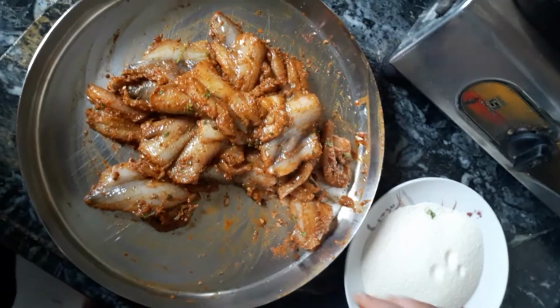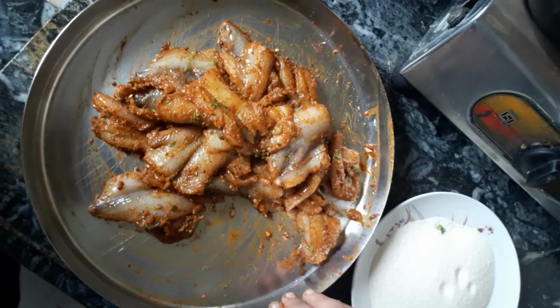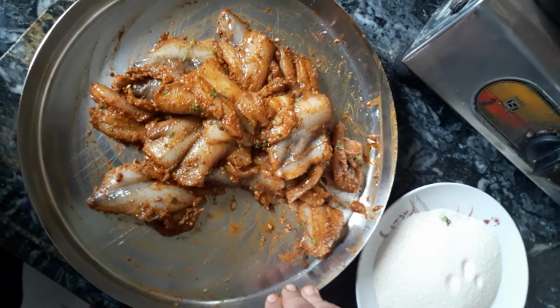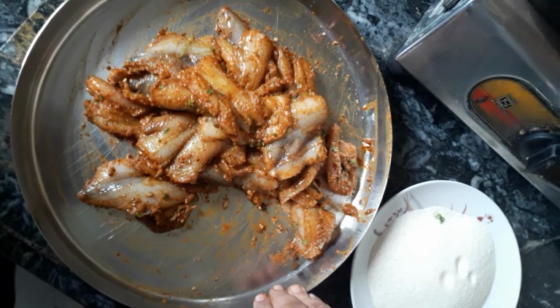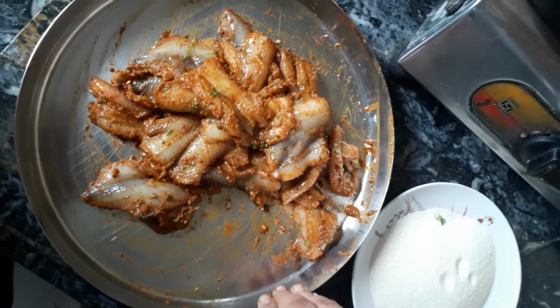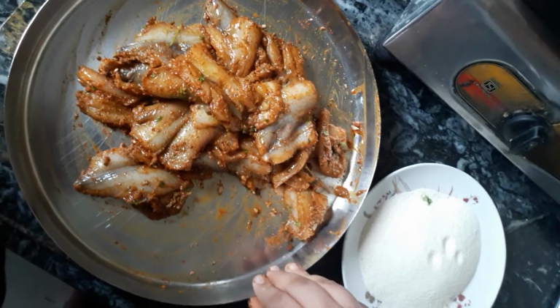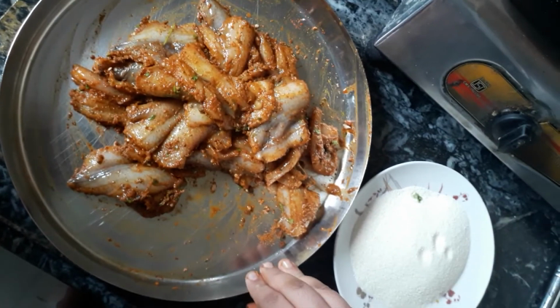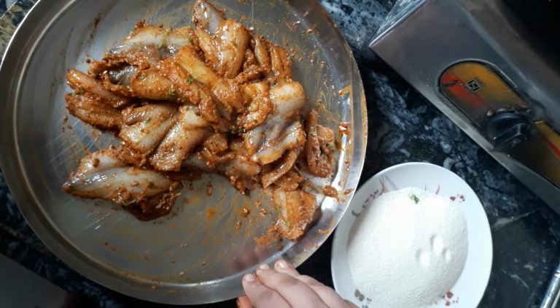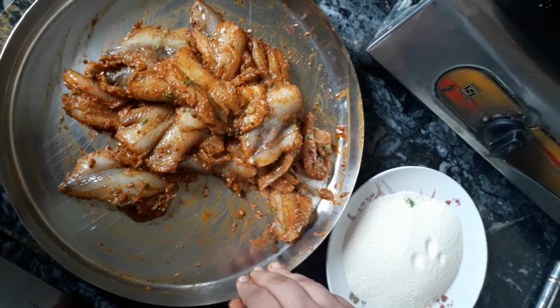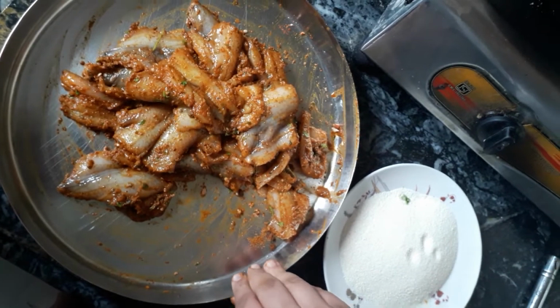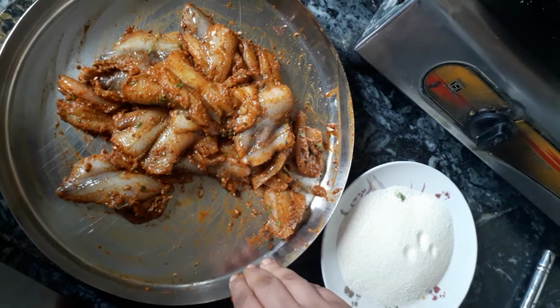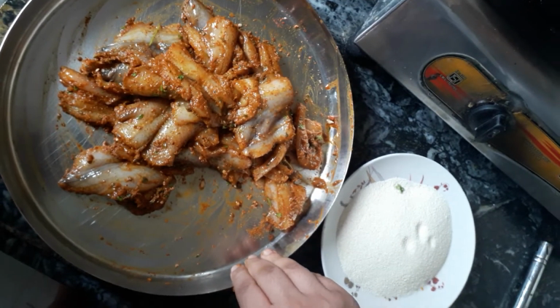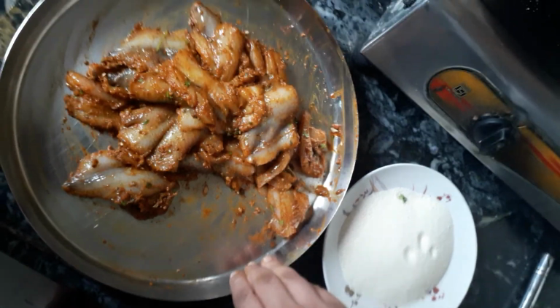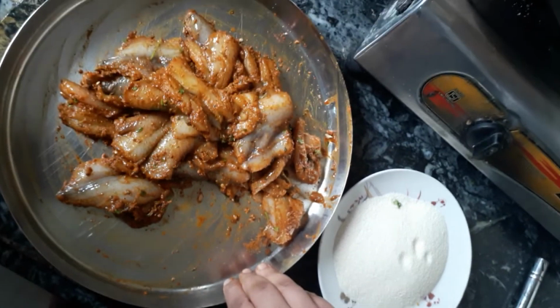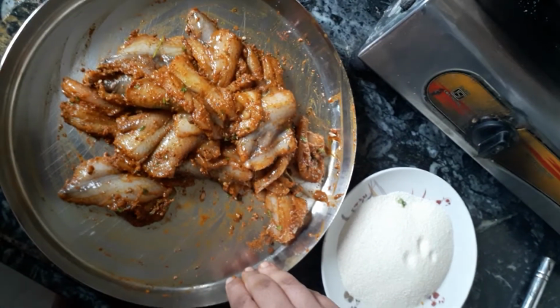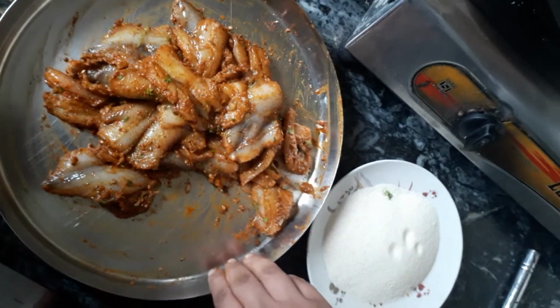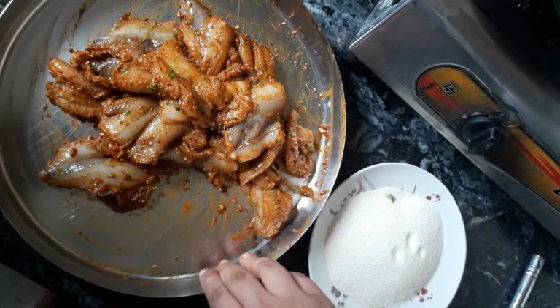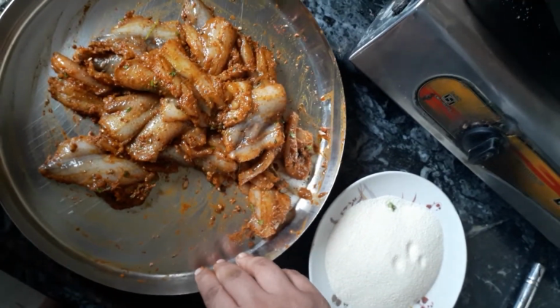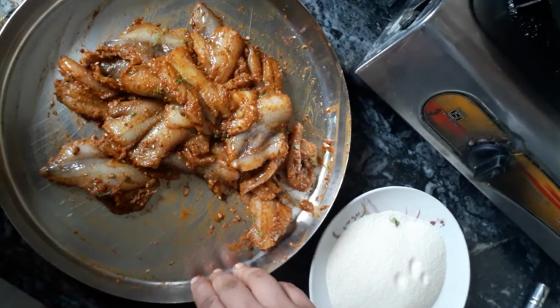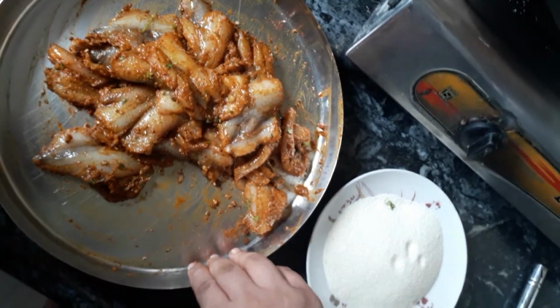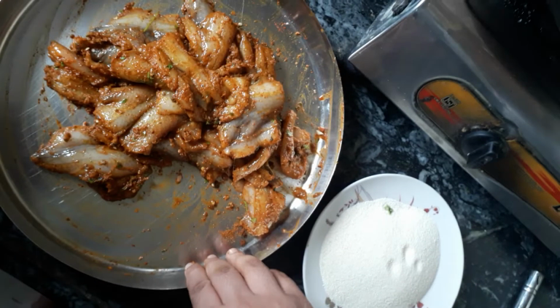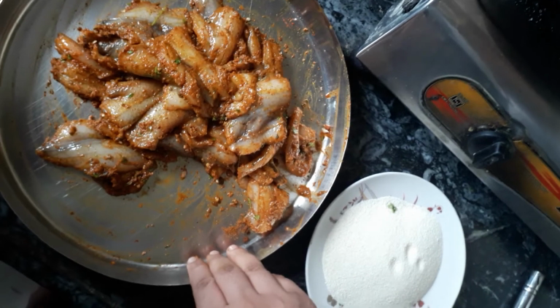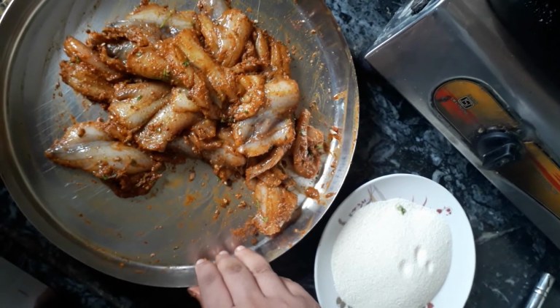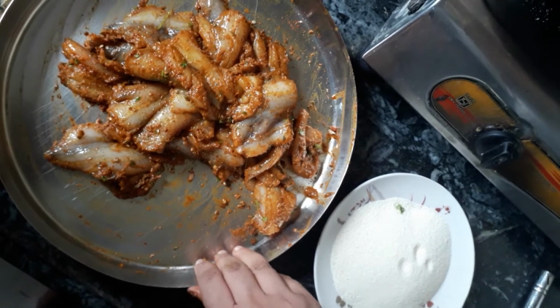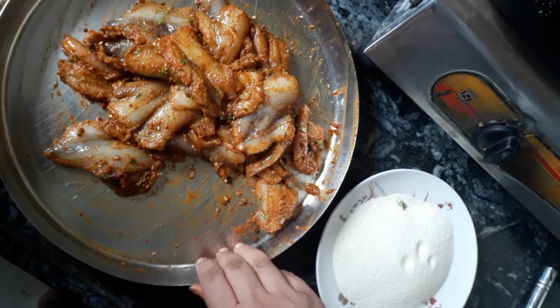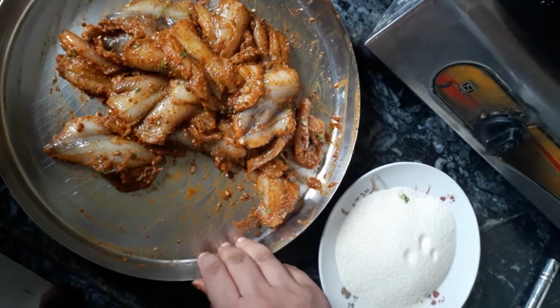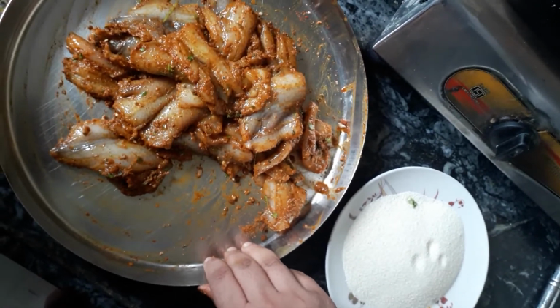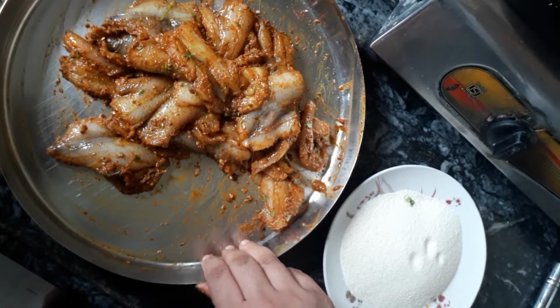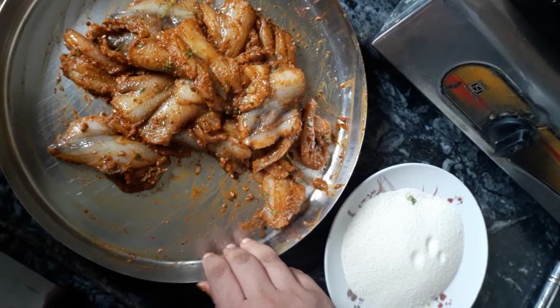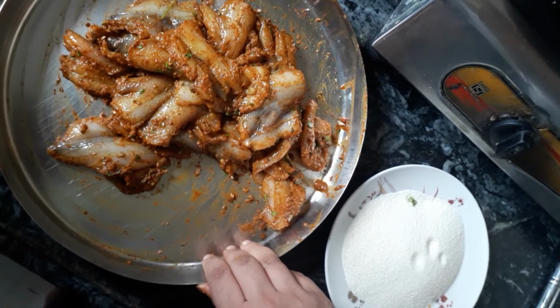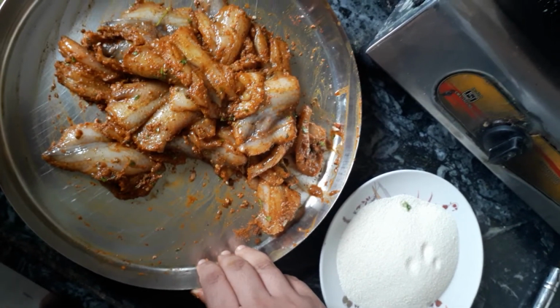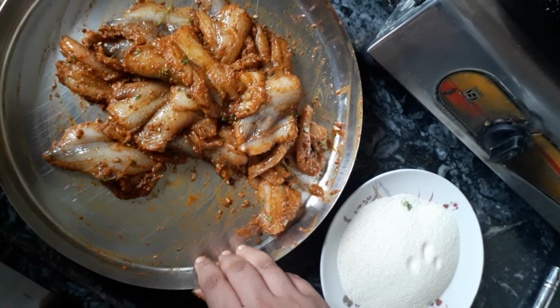I'm back after 20 minutes. The fish pieces have marinated in the fridge. It will give better results if kept overnight in the fridge.